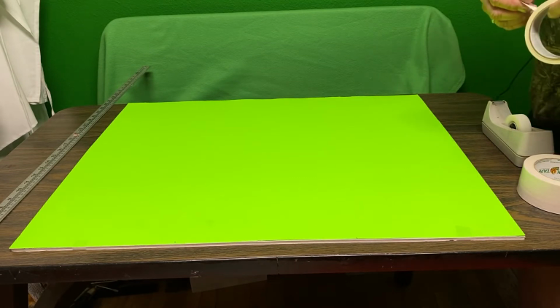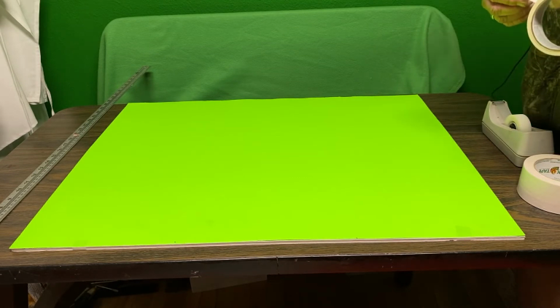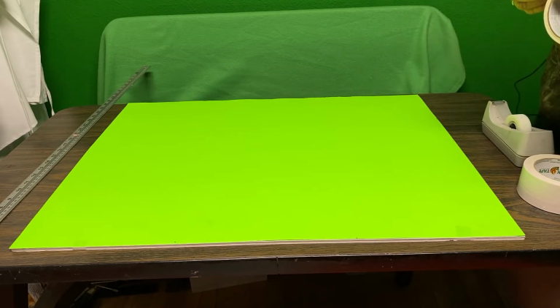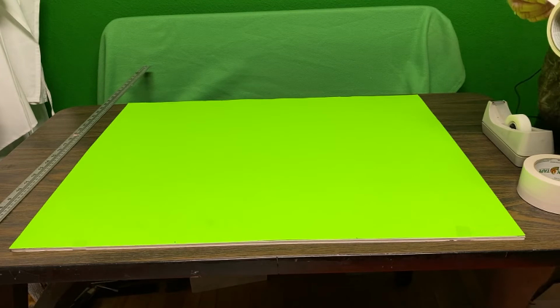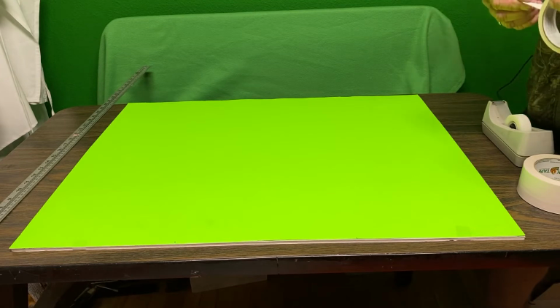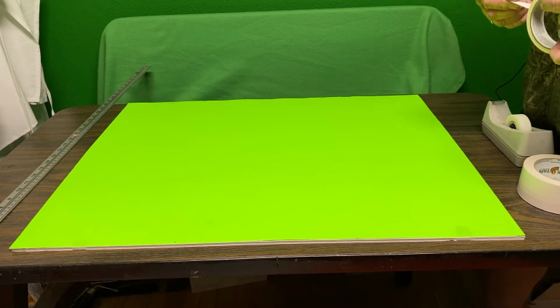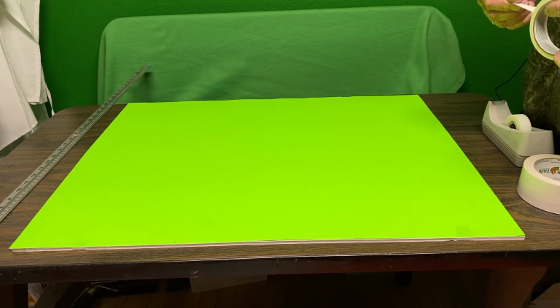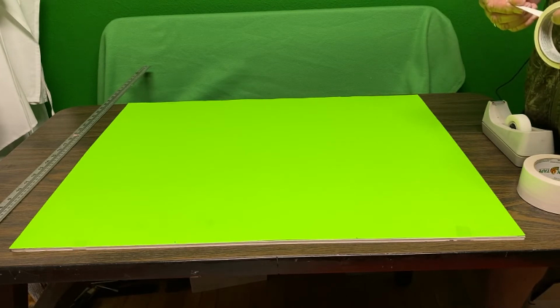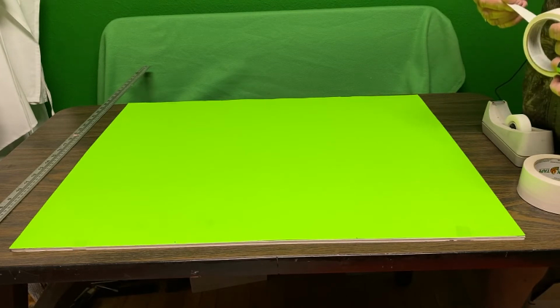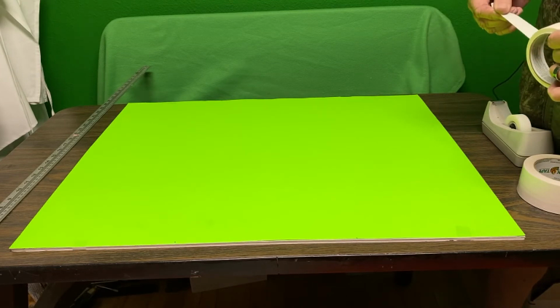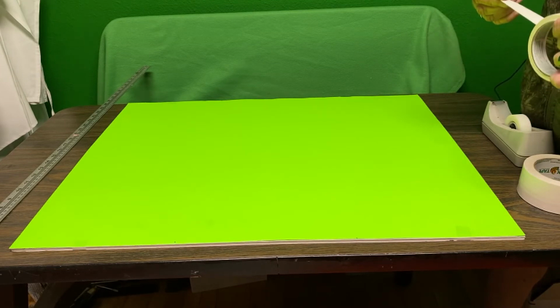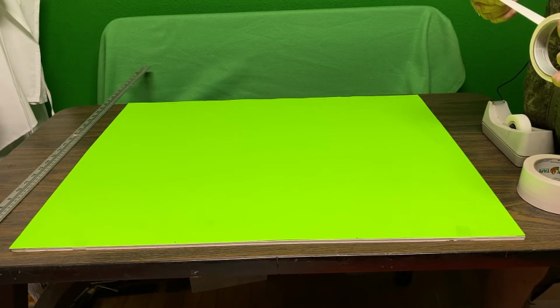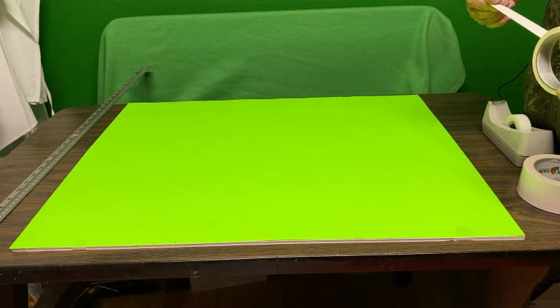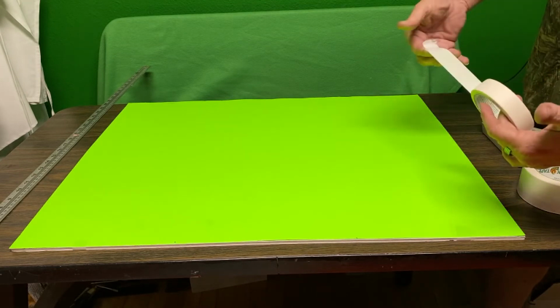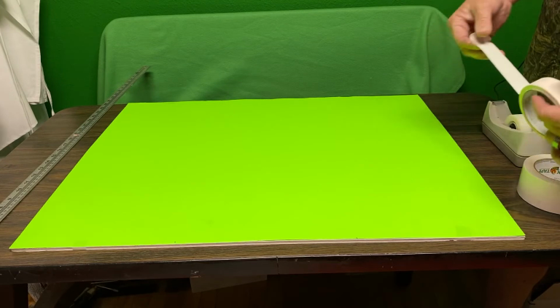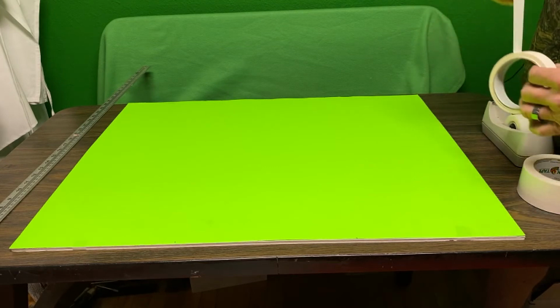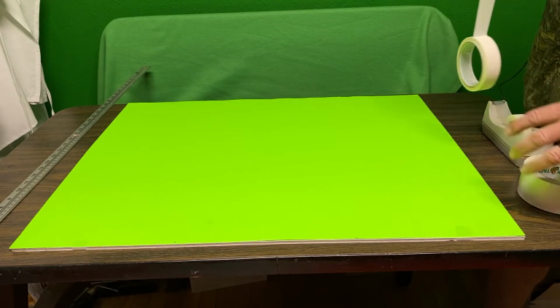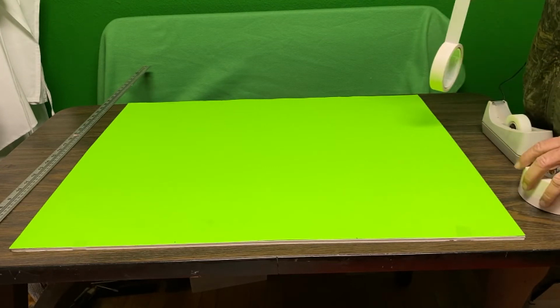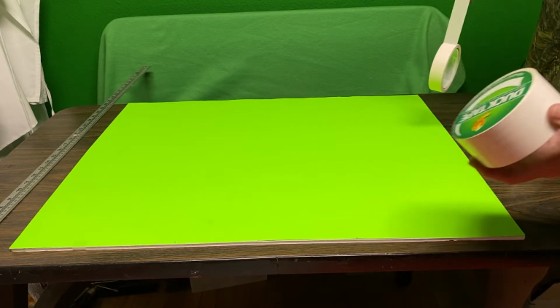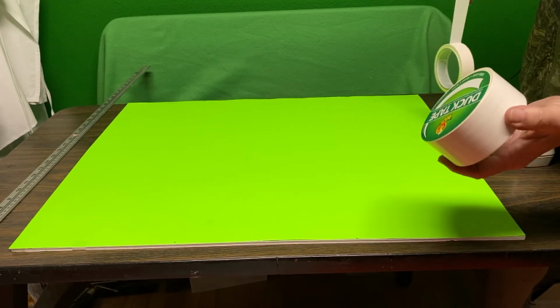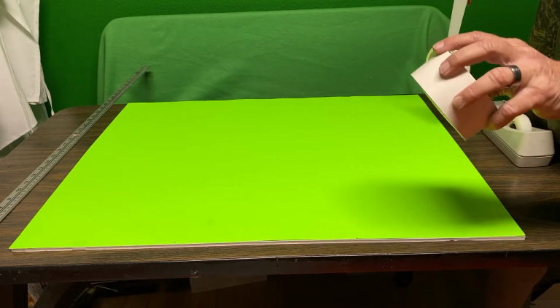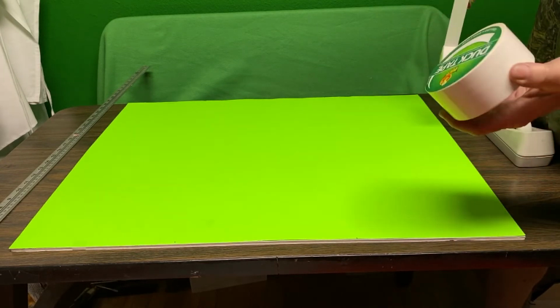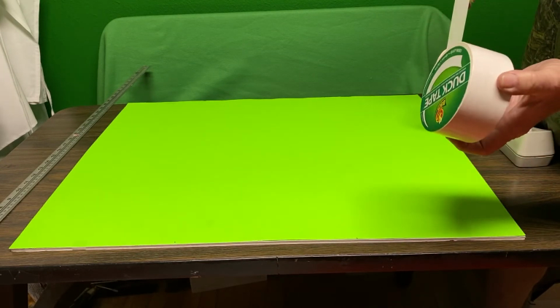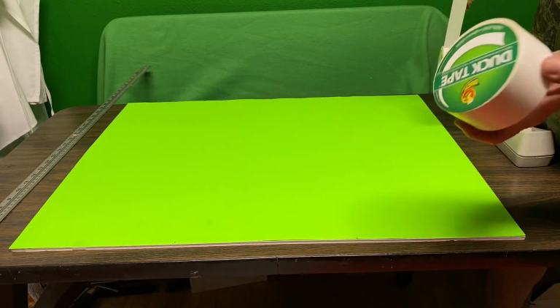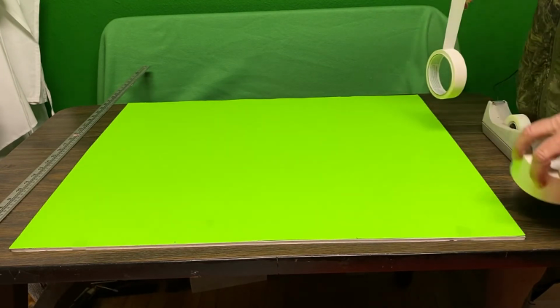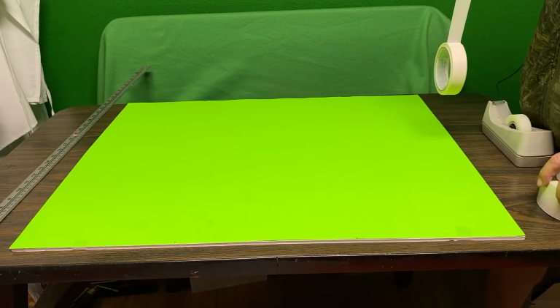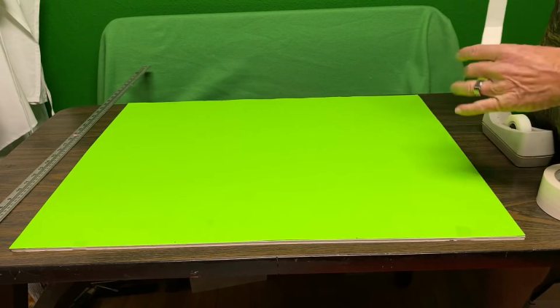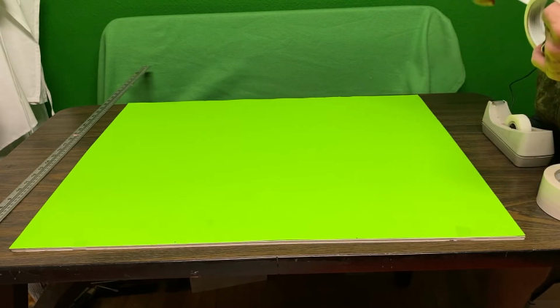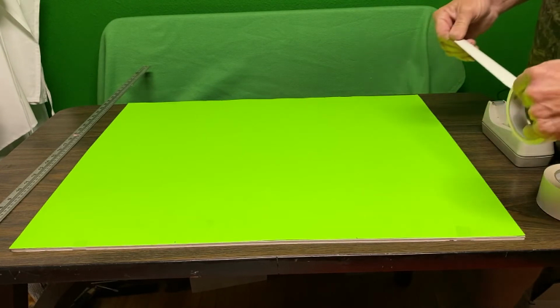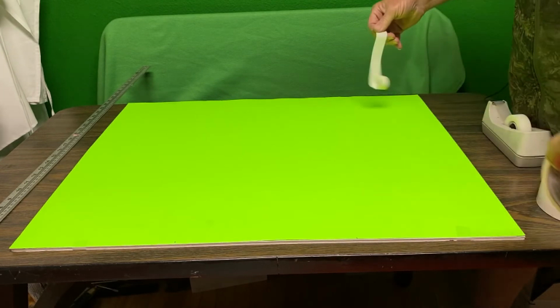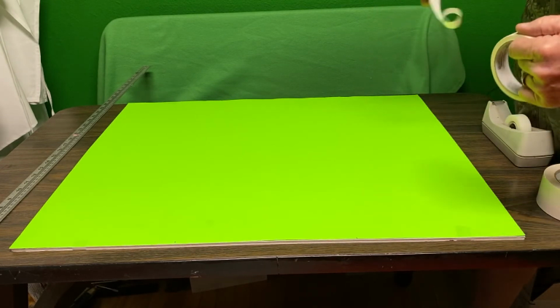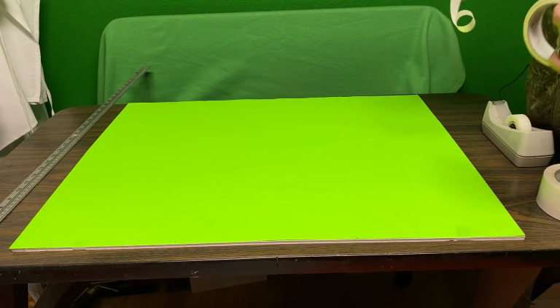The plan is to make this look like window panes, and you can use whatever colors you want. They make duct tape in wood grain and all sorts of colors. I'm just gonna use white — I just want to see if this idea works.